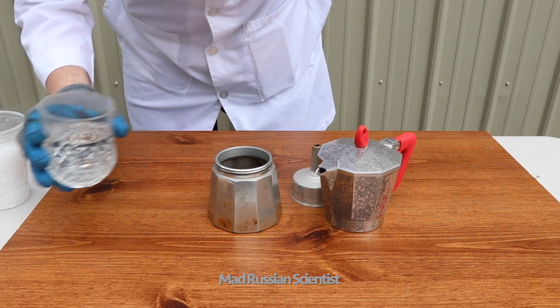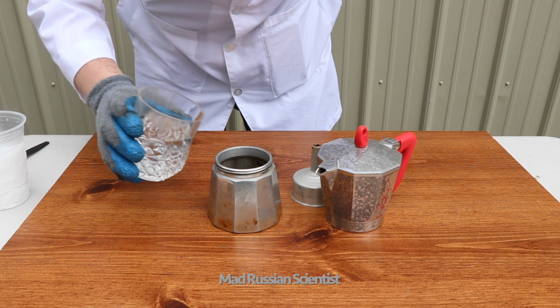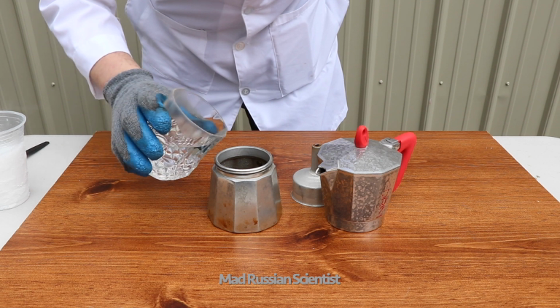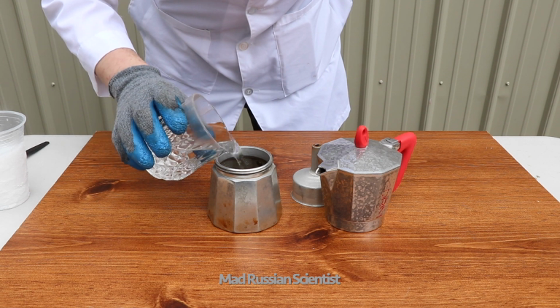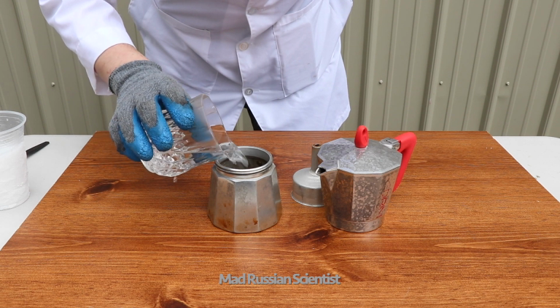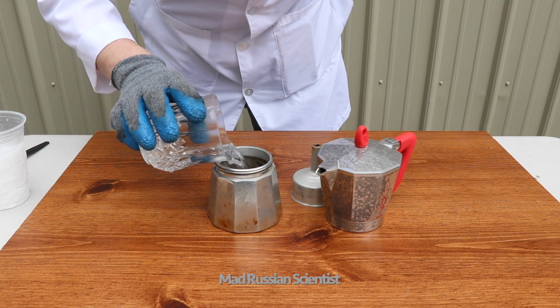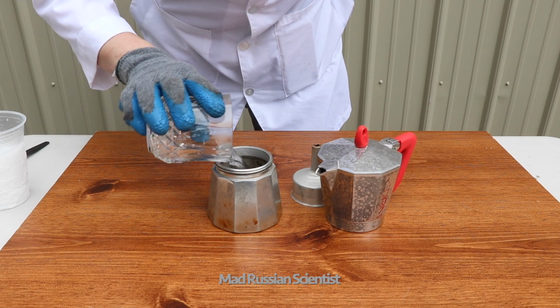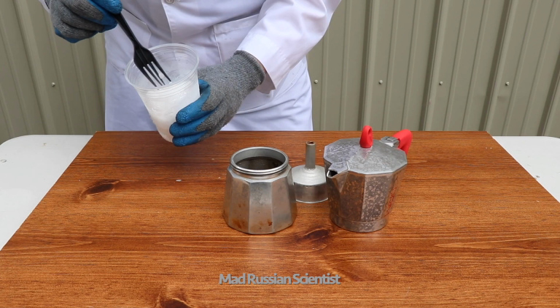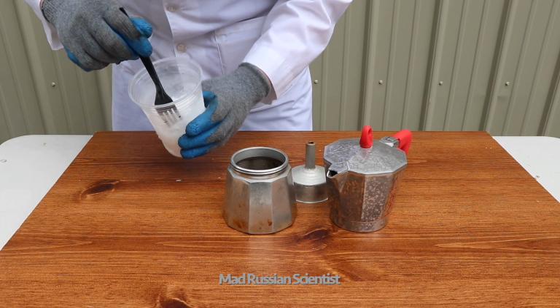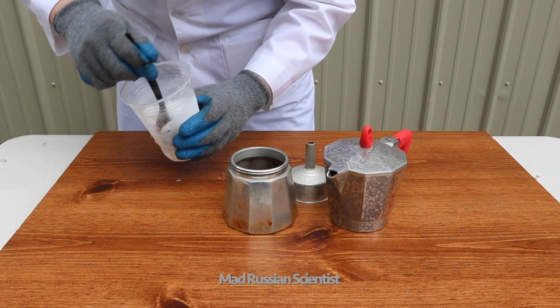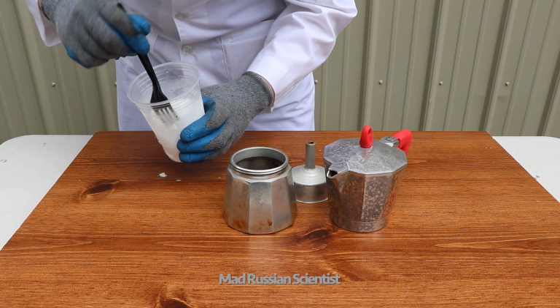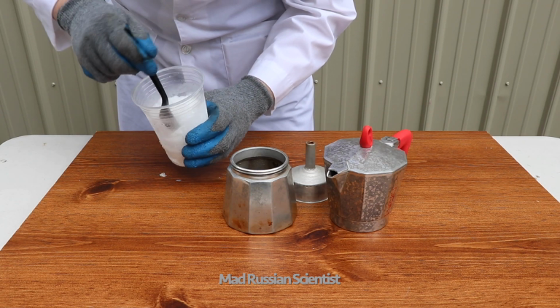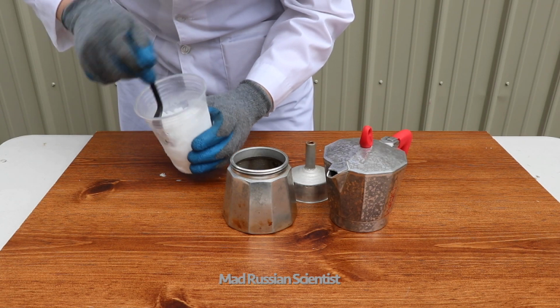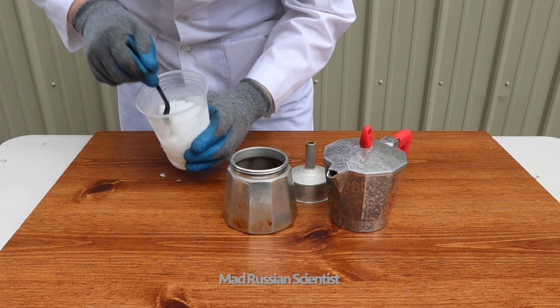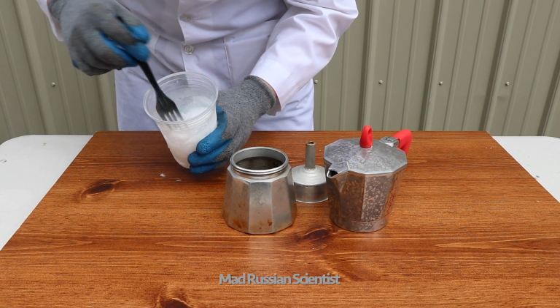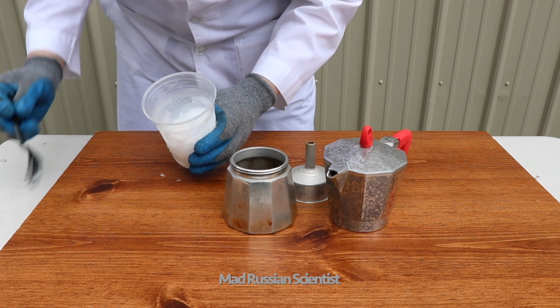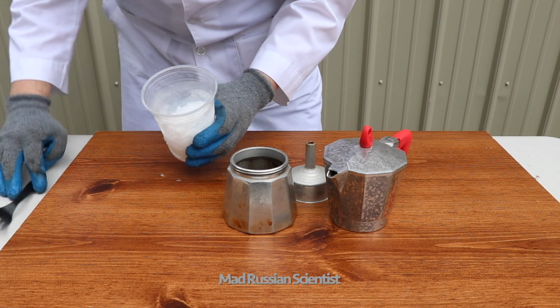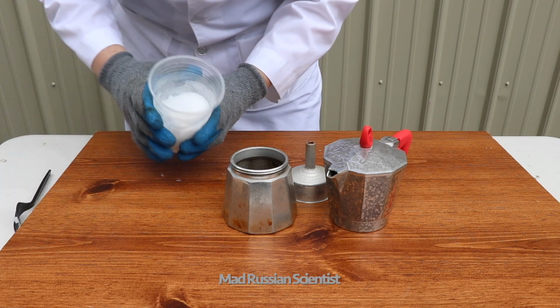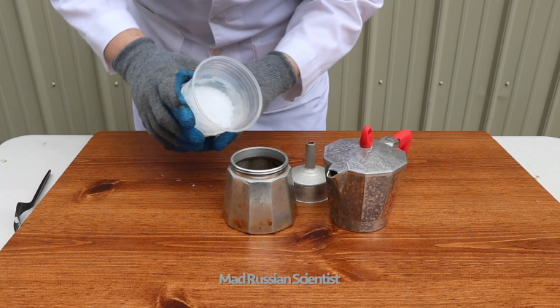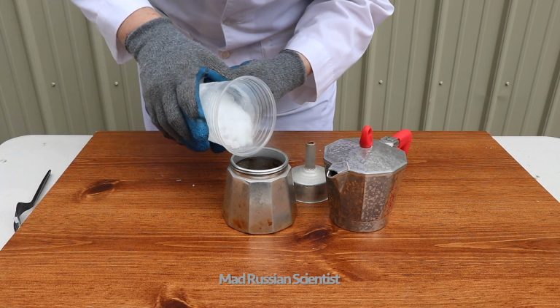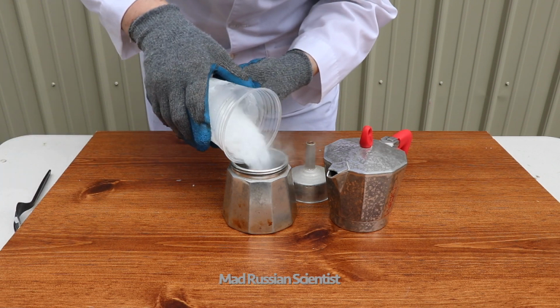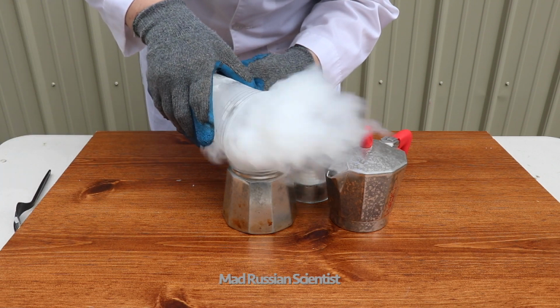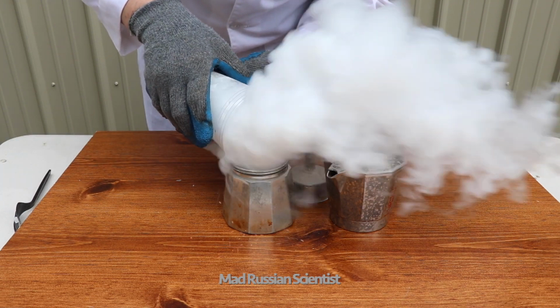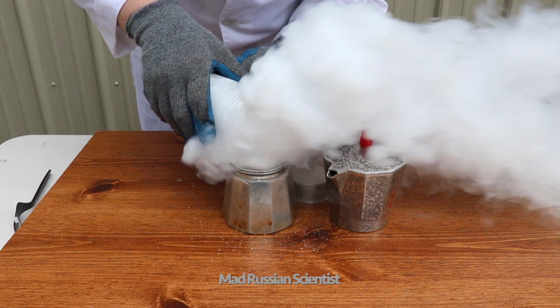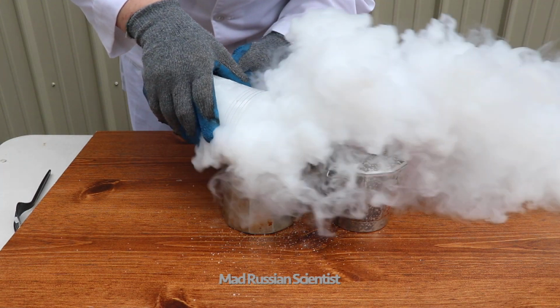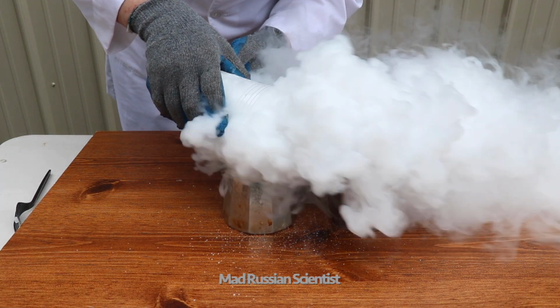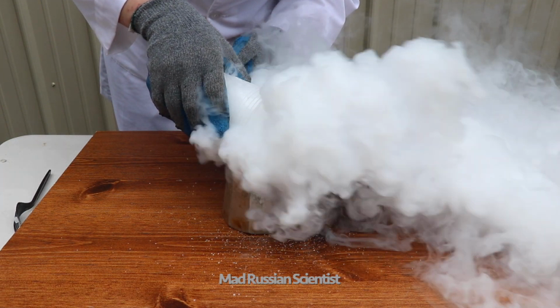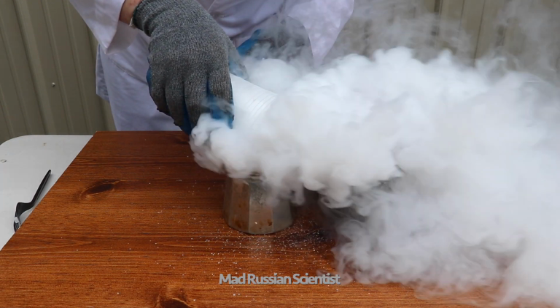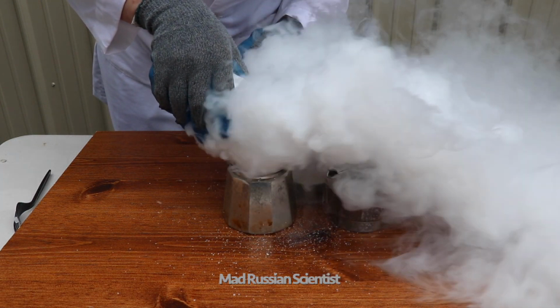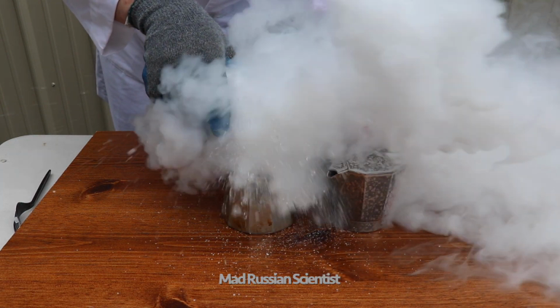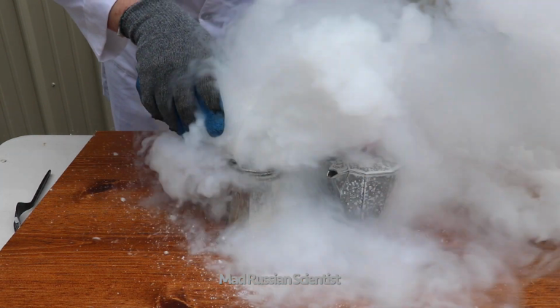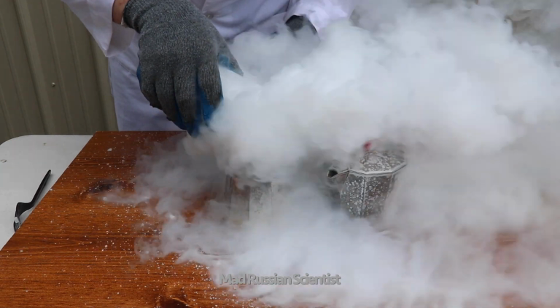Just pour this water in here. So I'm gonna try to put dry ice in really fast and see what happens. Whoa, I don't even see anything.